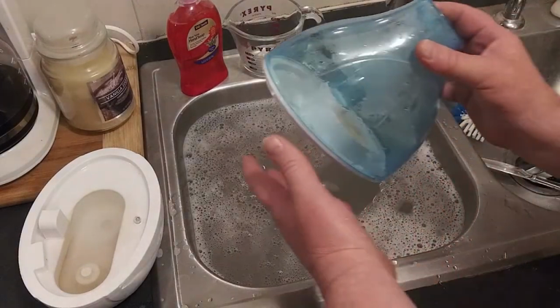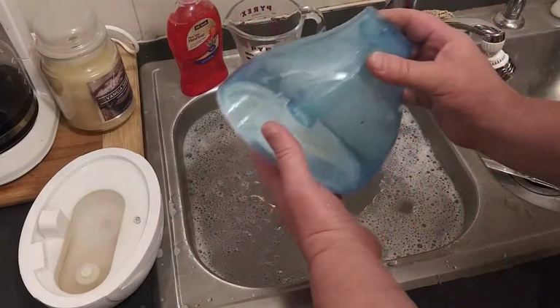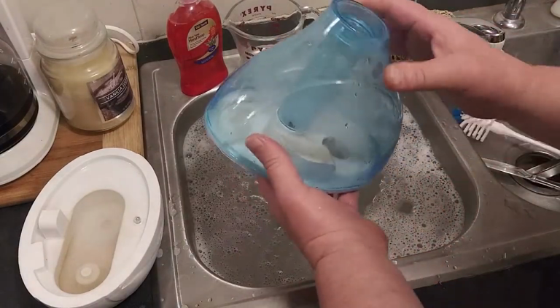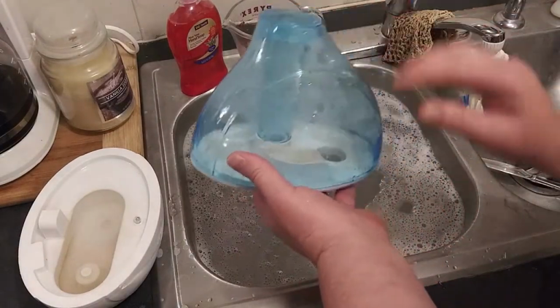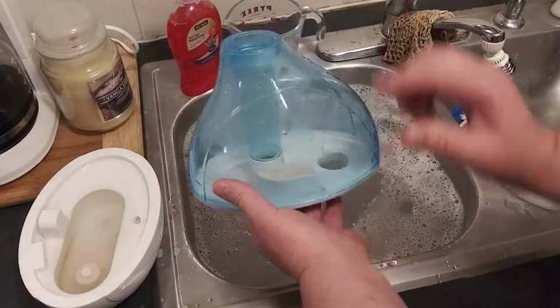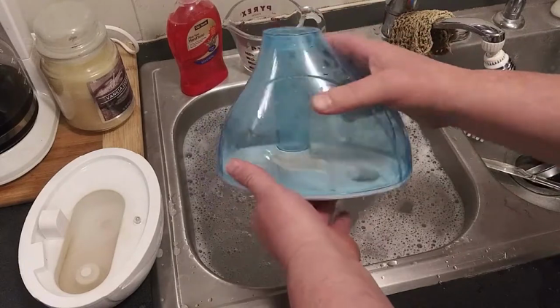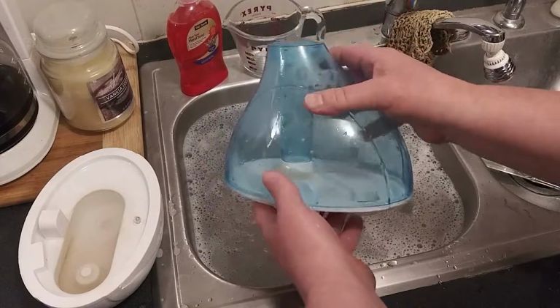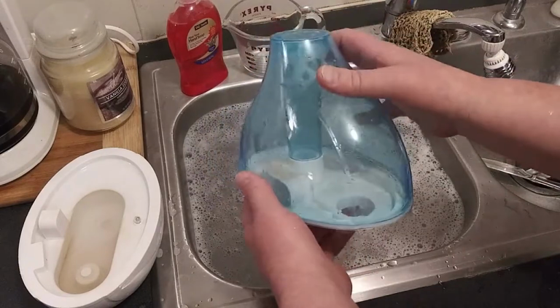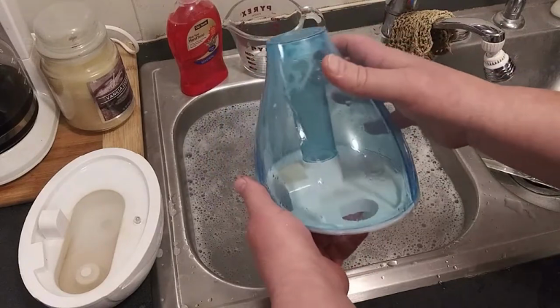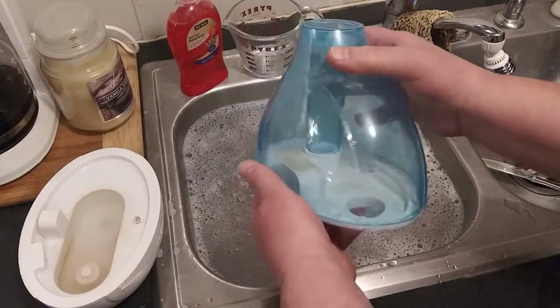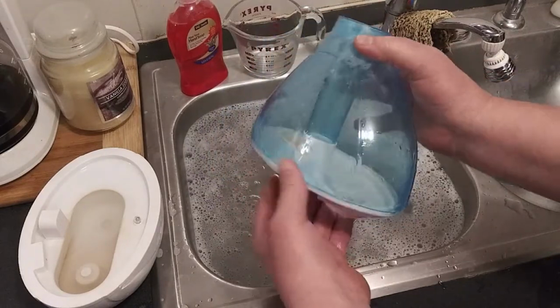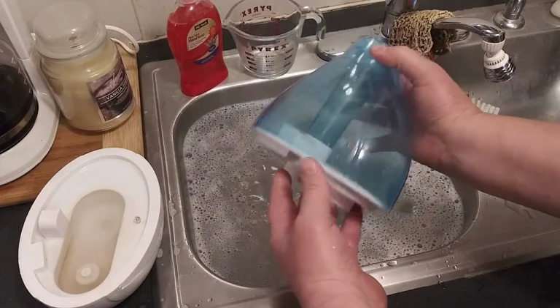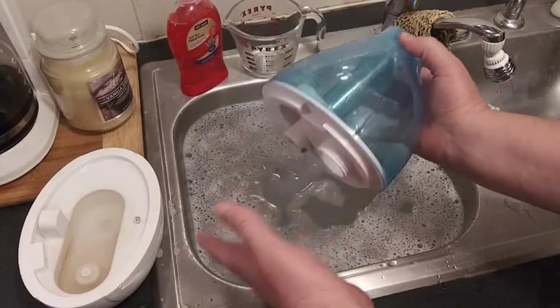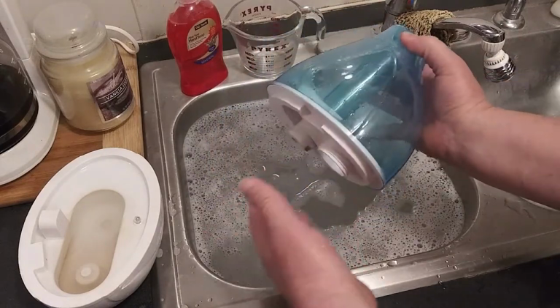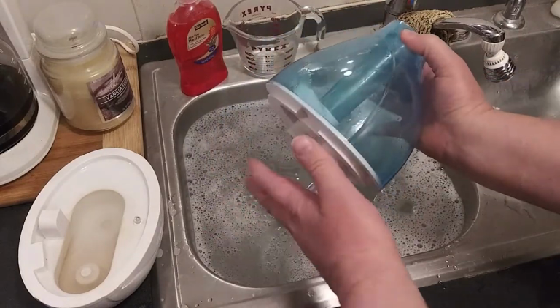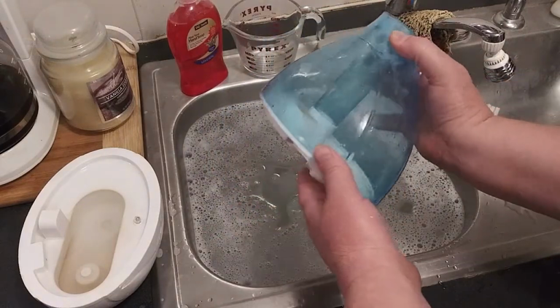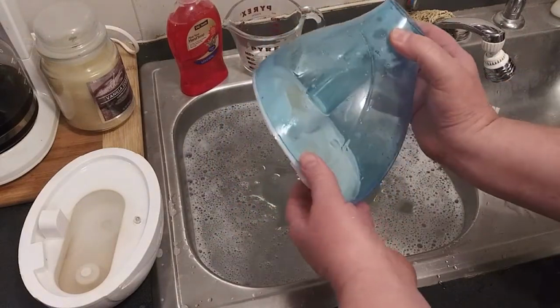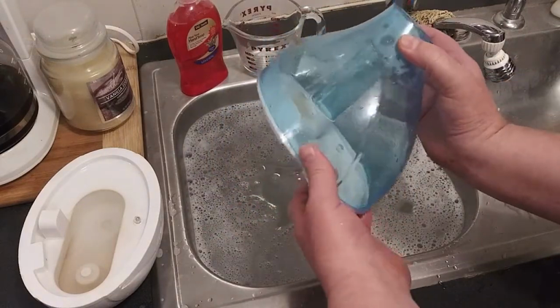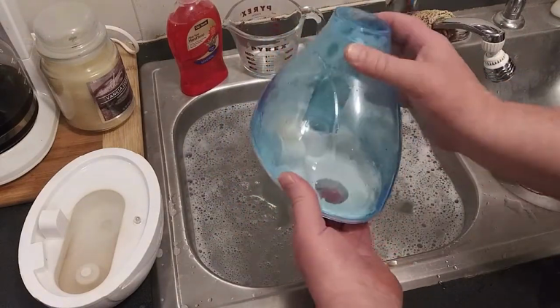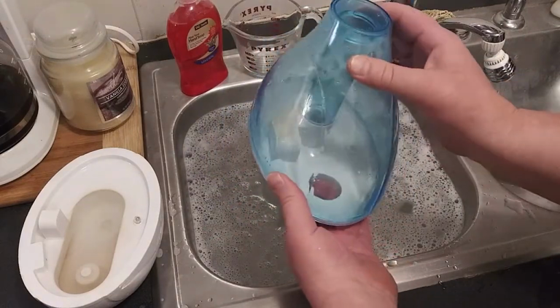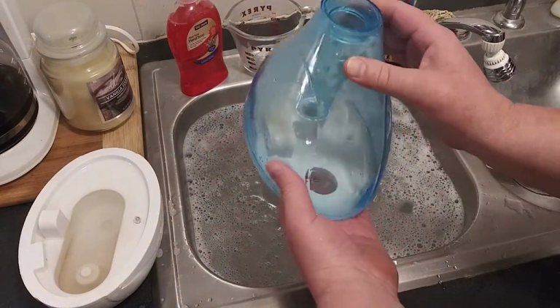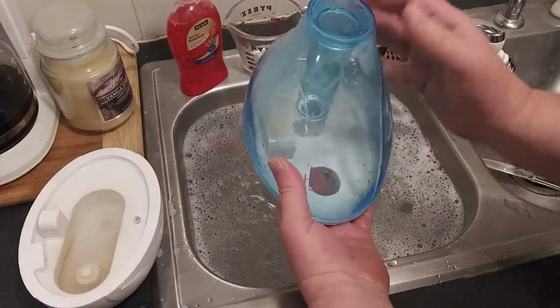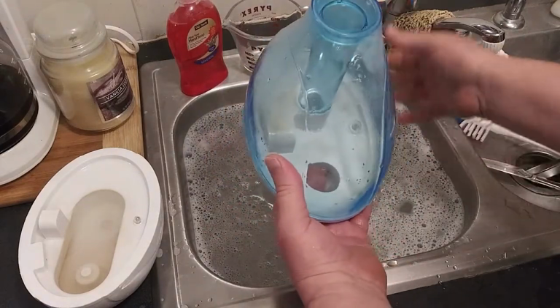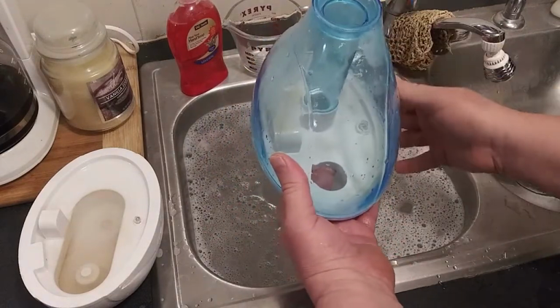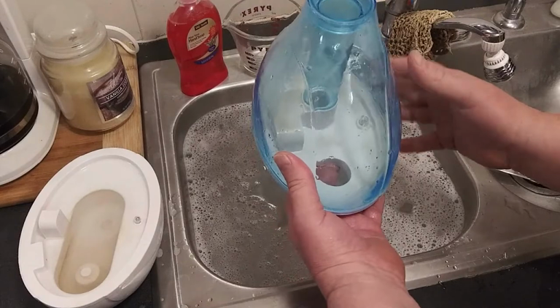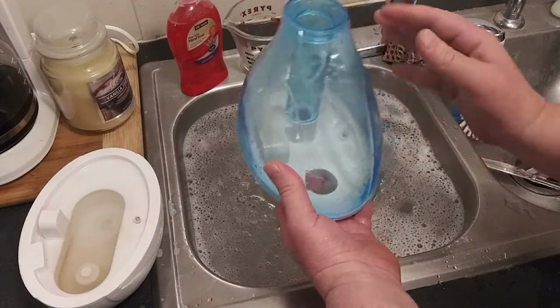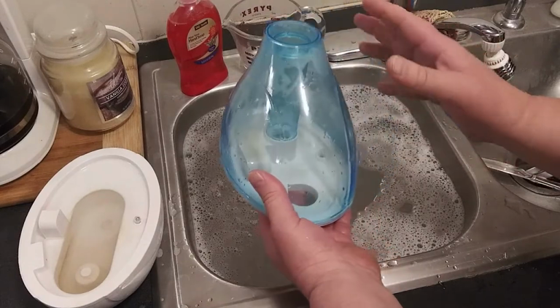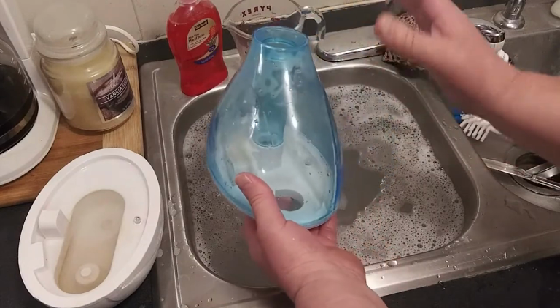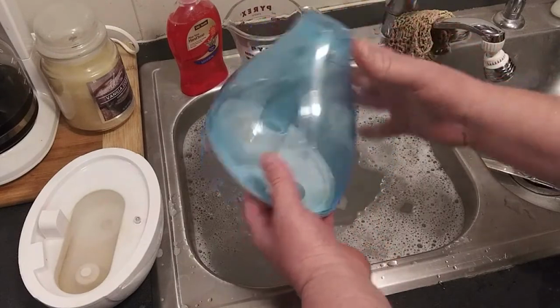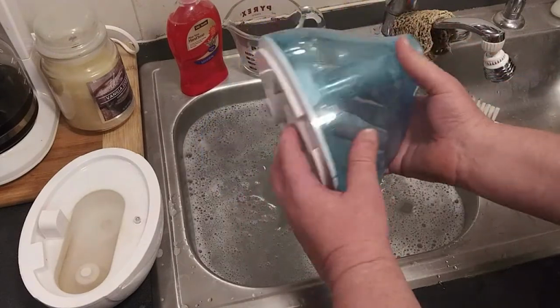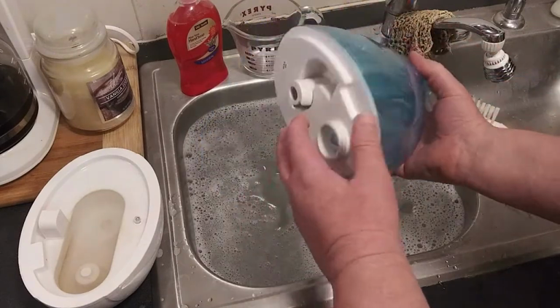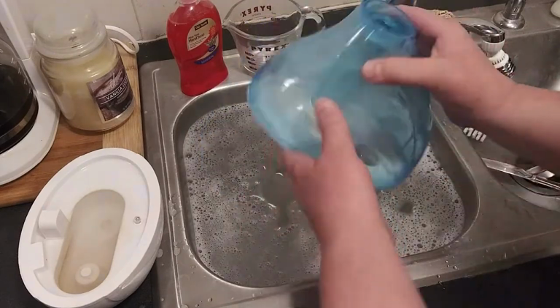If you're worried about the hard water stains that are left behind, take some vinegar, put it in there, let it sit overnight, and that should get rid of it for you.